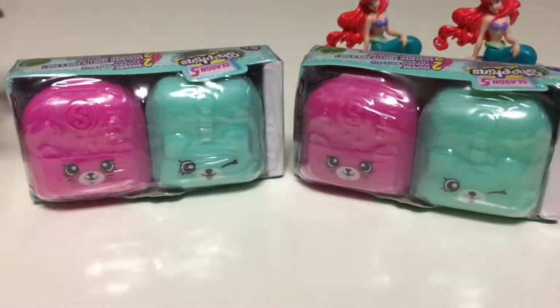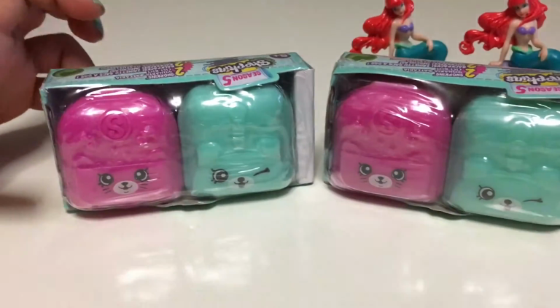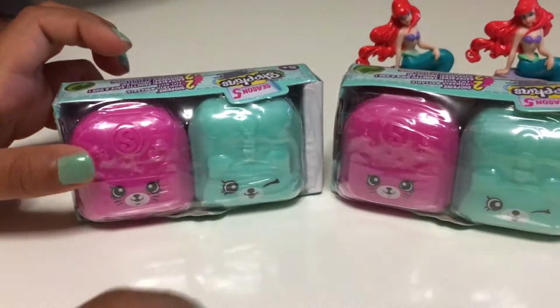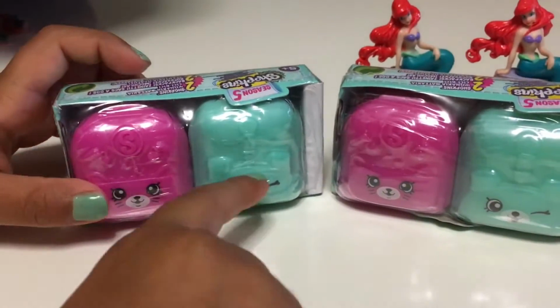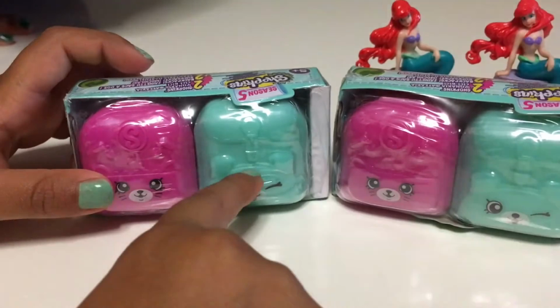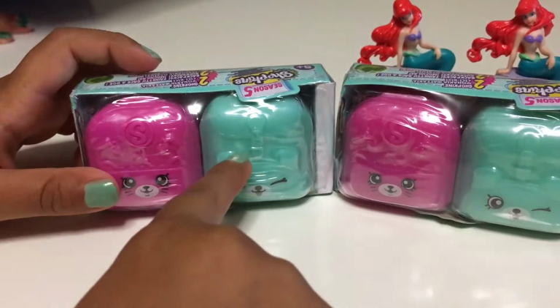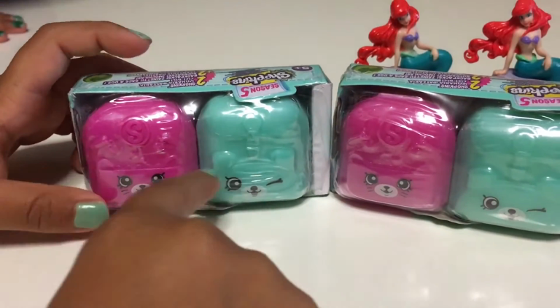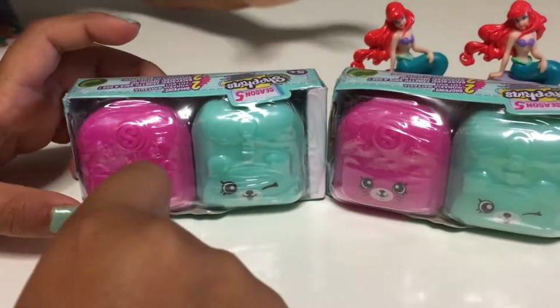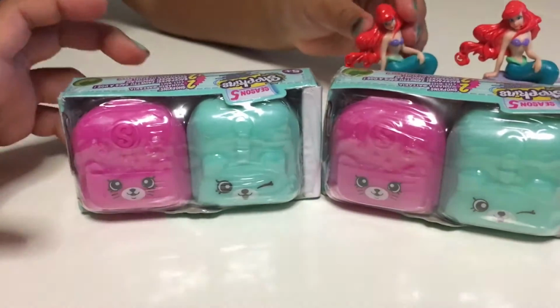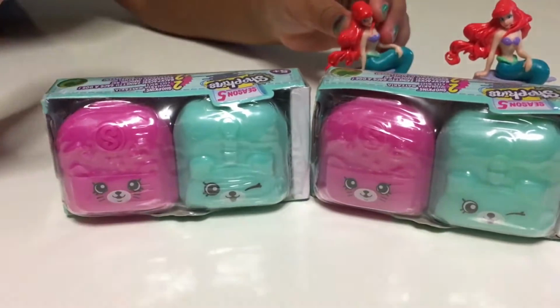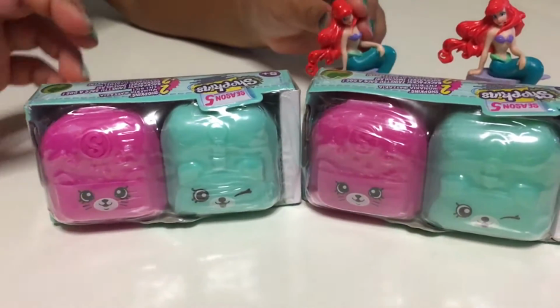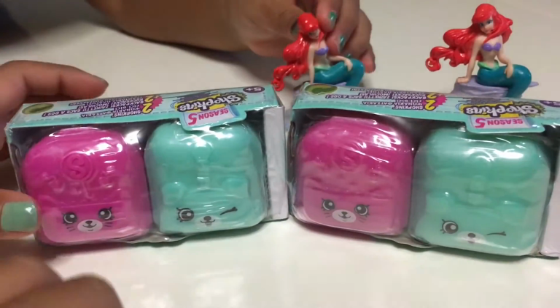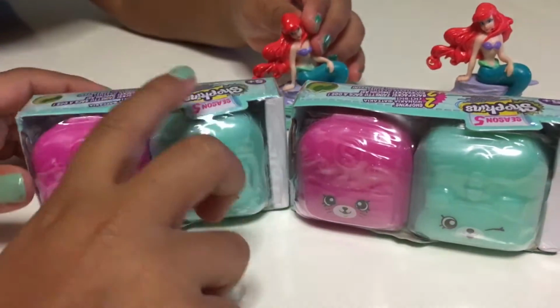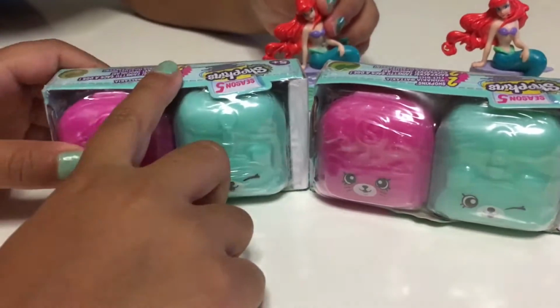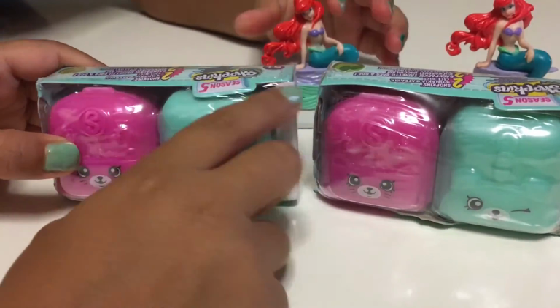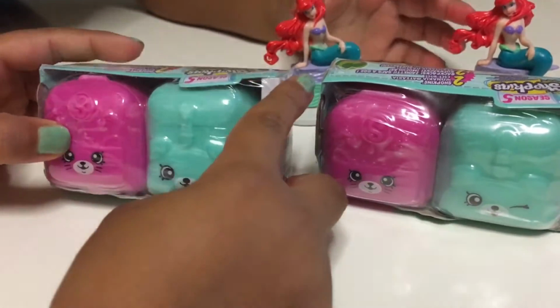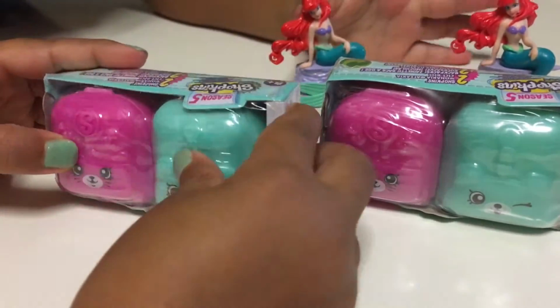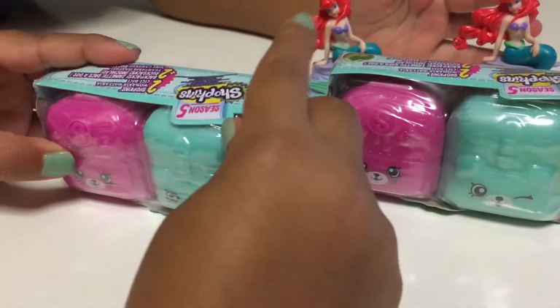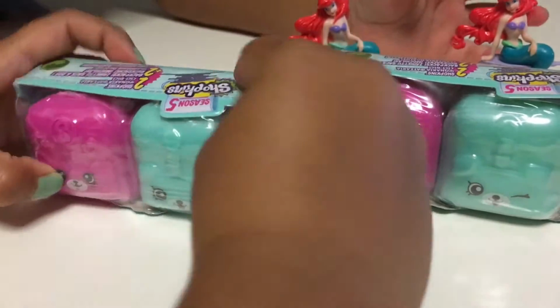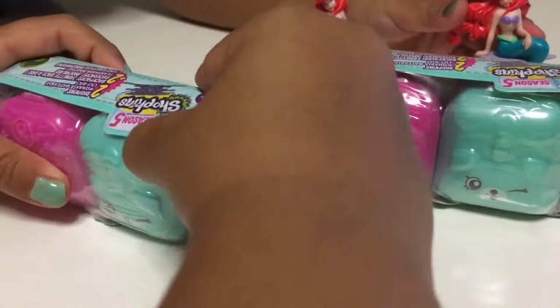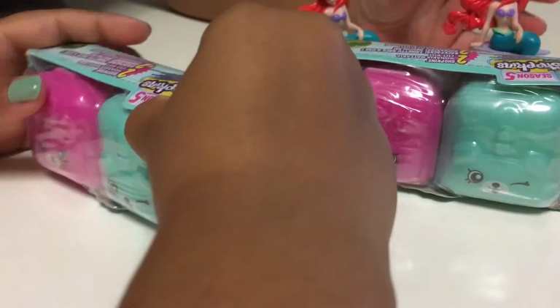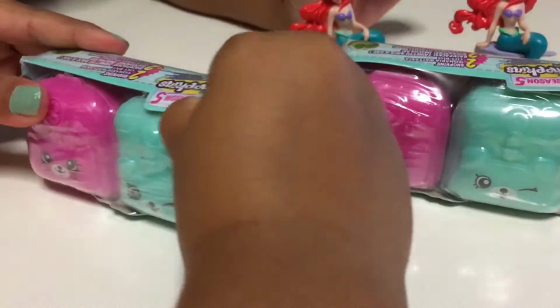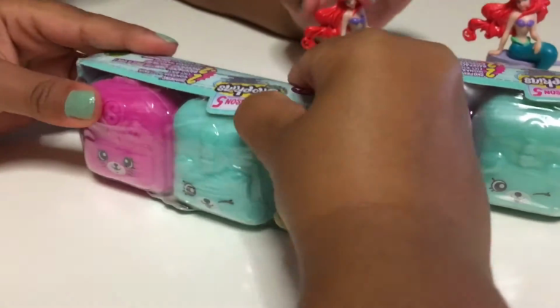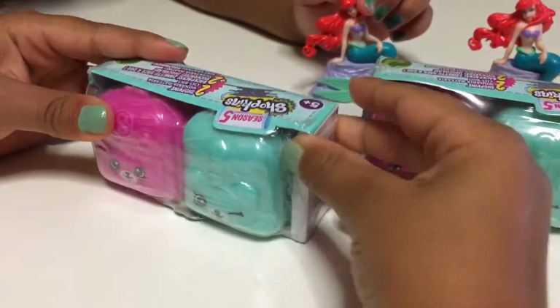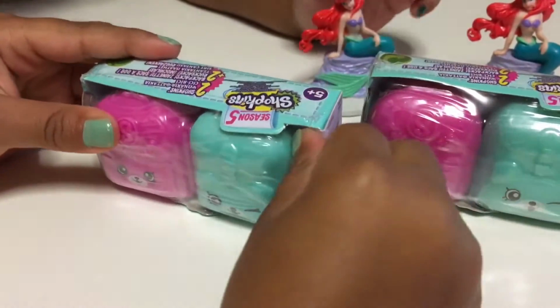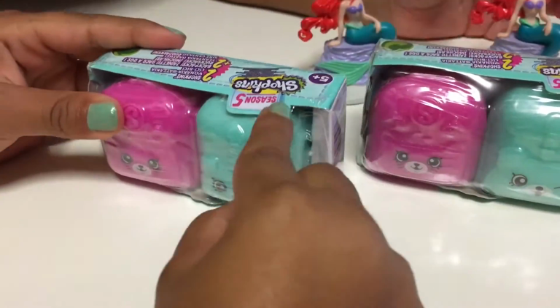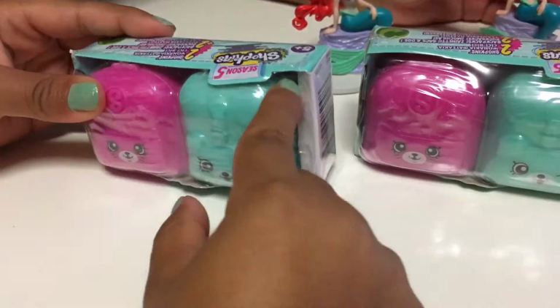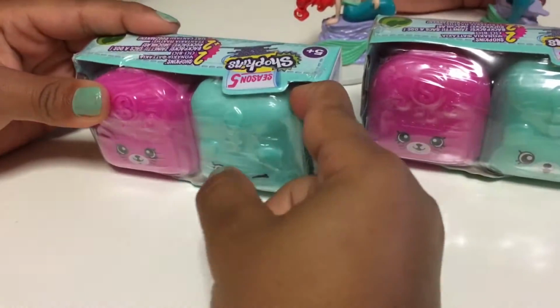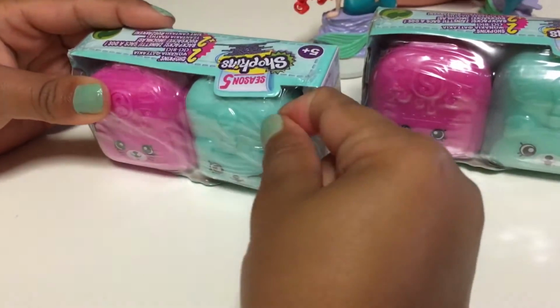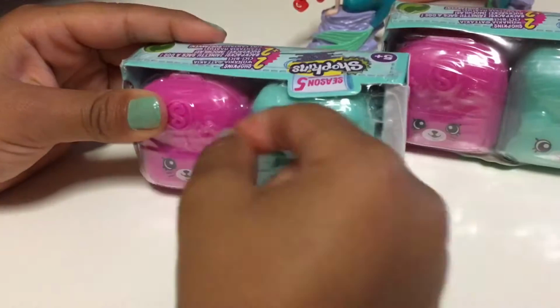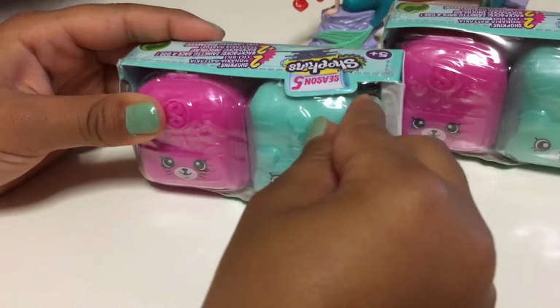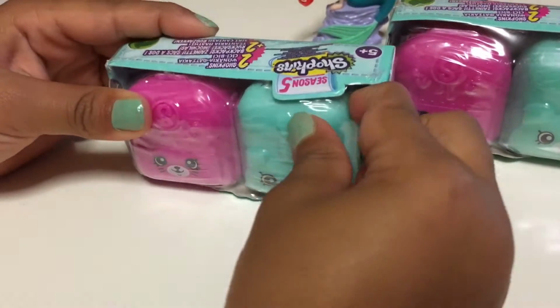Shopkins - see there's five, but that's blue. Let's open them up. Use my nail a bit.